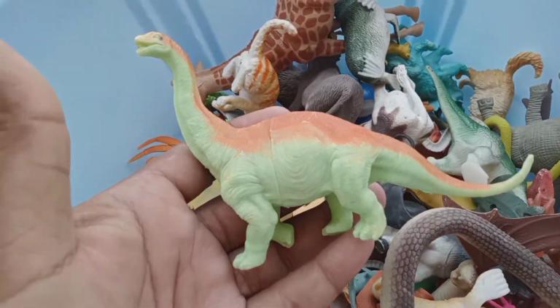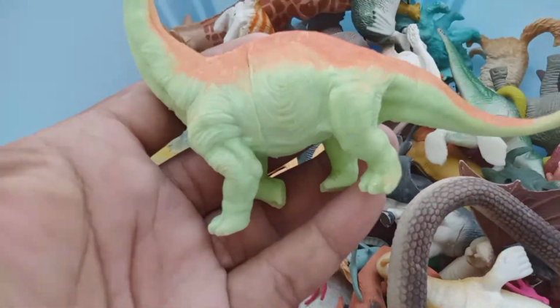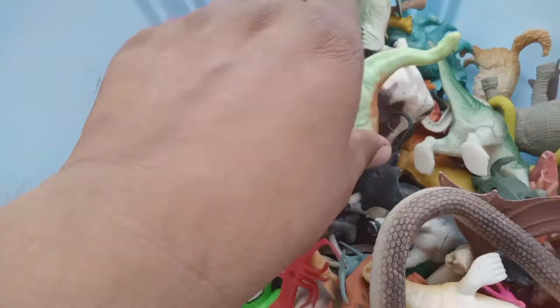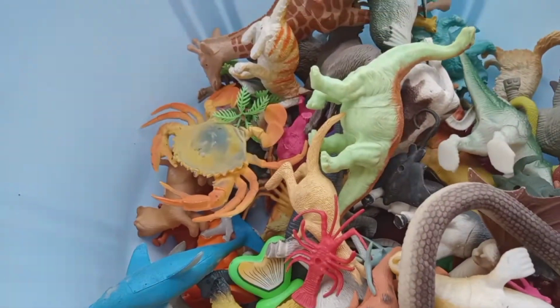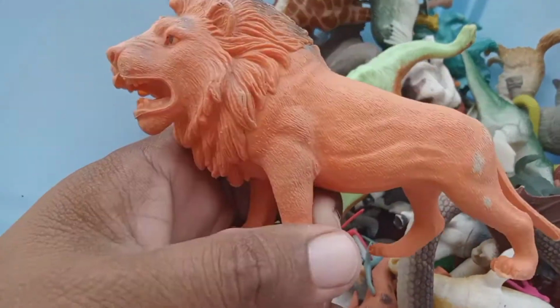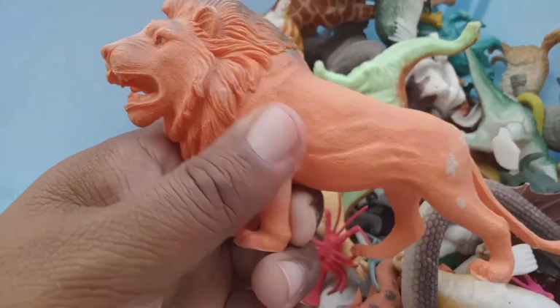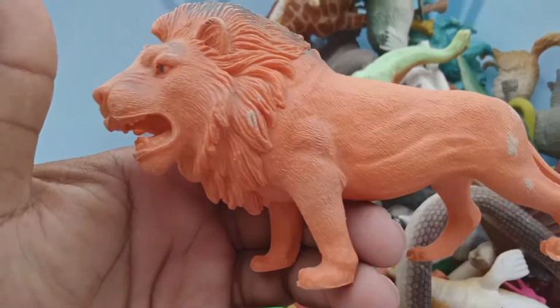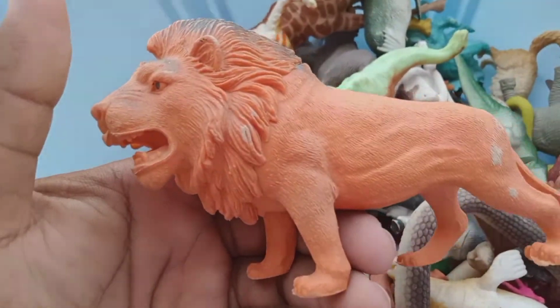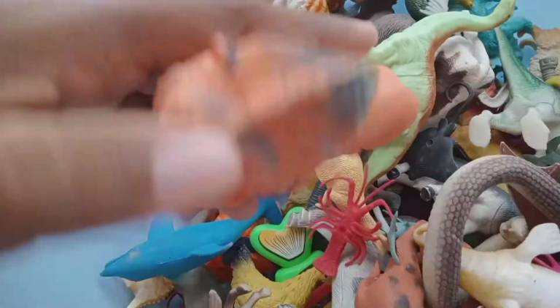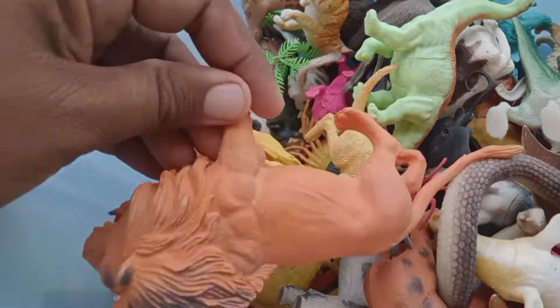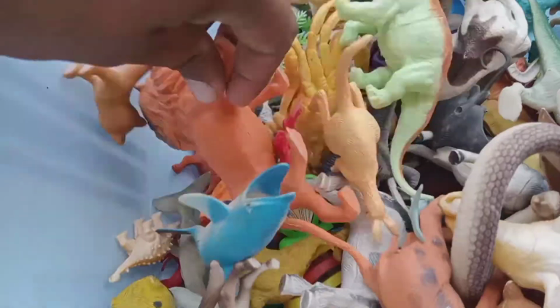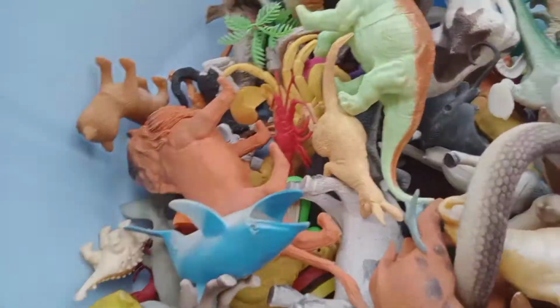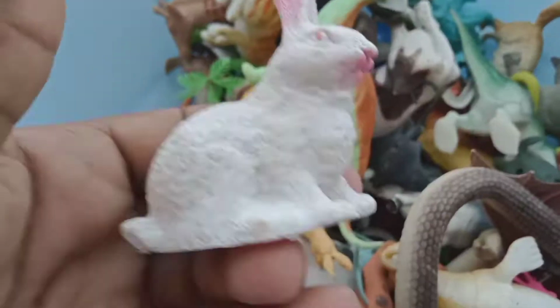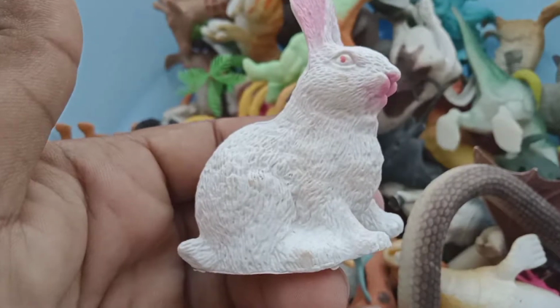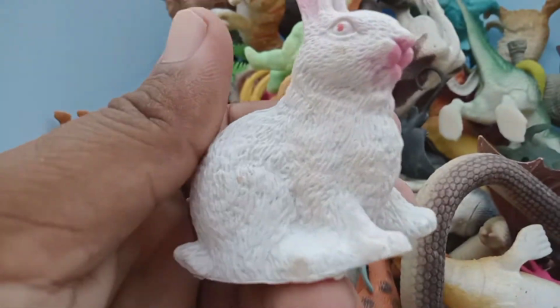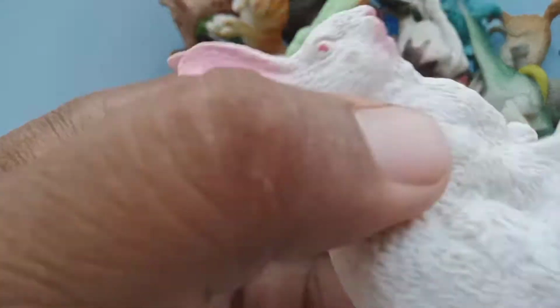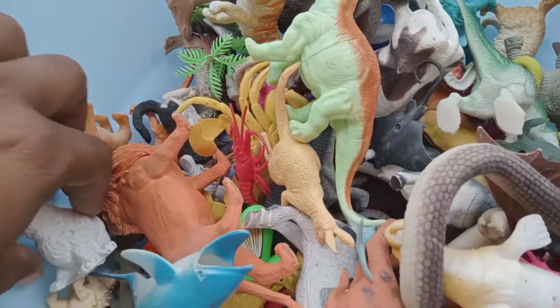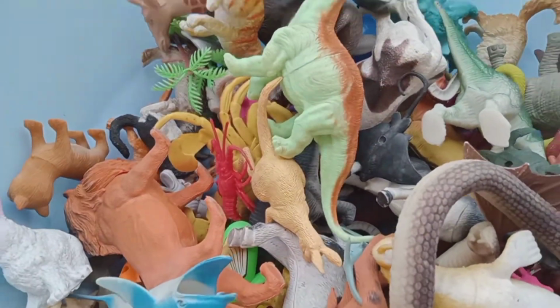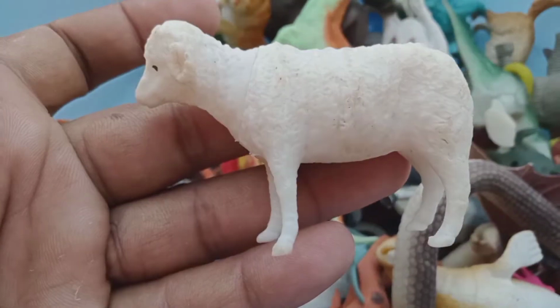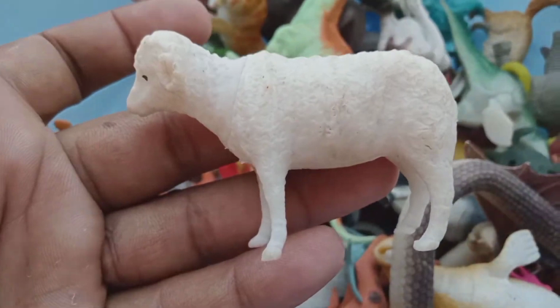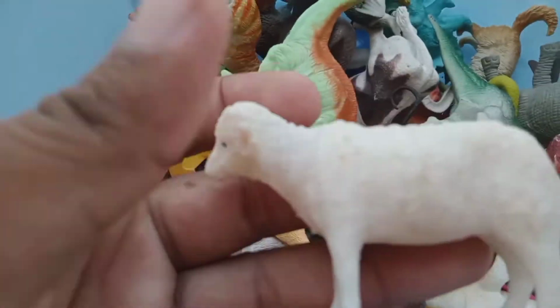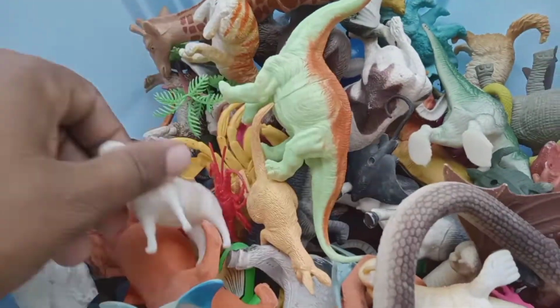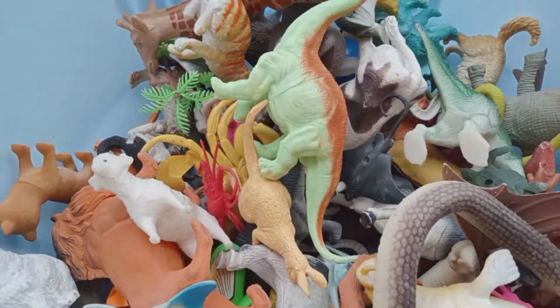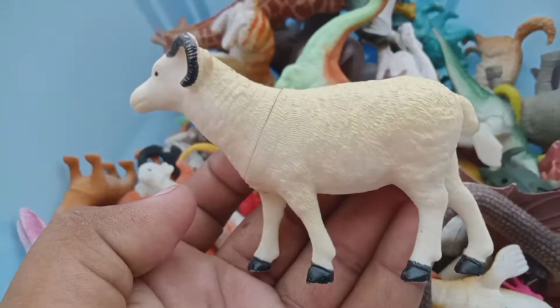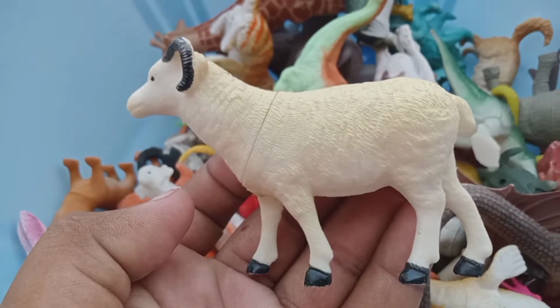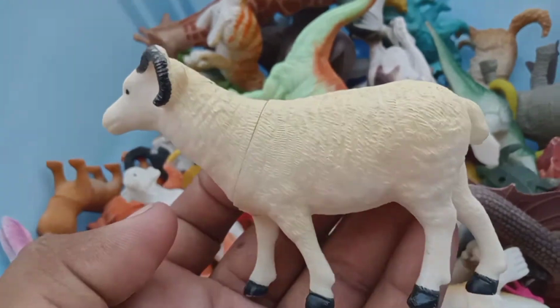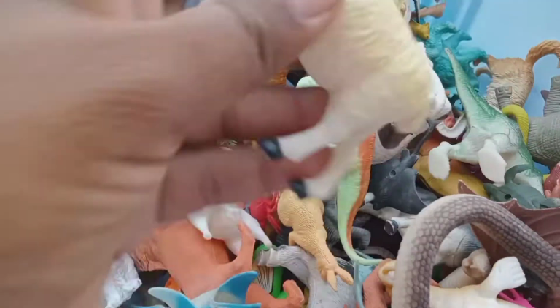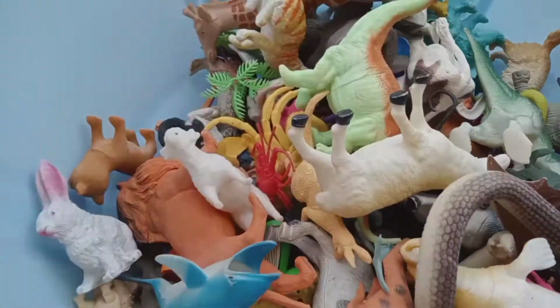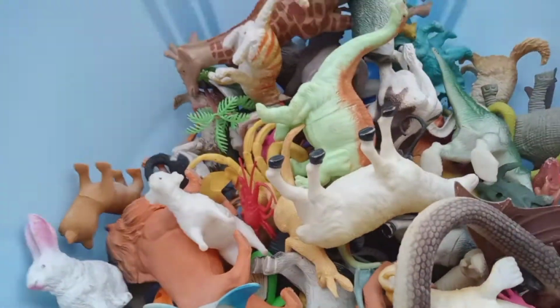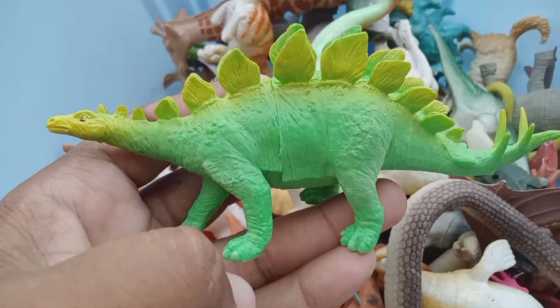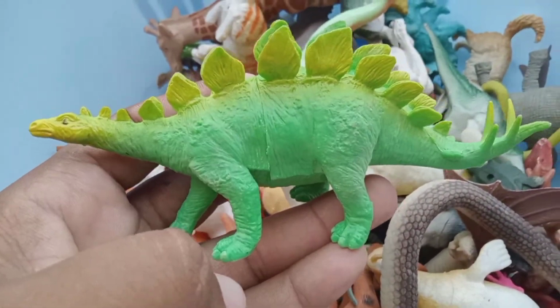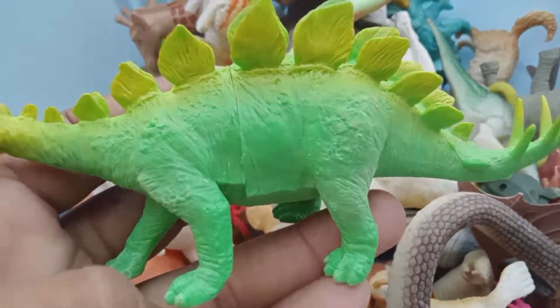Dinosaur, beautiful dinosaur guys. Lion, big size lion. Rabbit, beautiful rabbit. Sheep, fantastic cross sheep, big size sheep. Beautiful dinosaur.